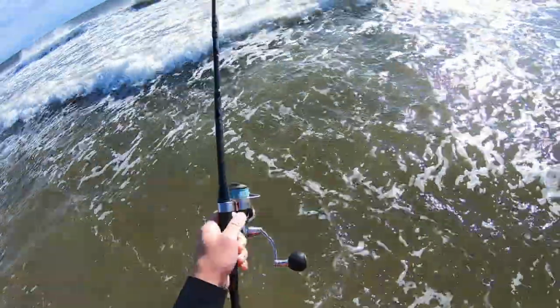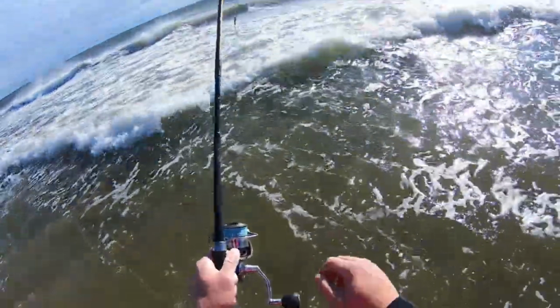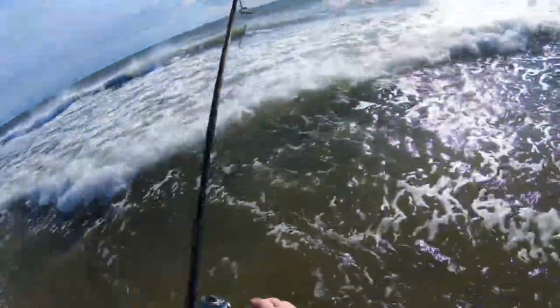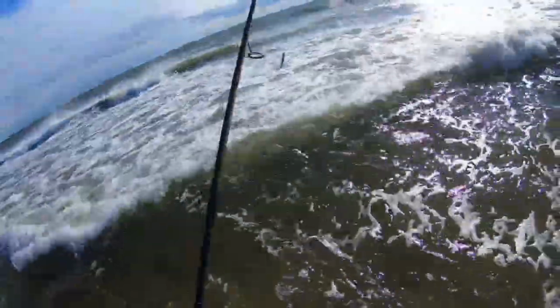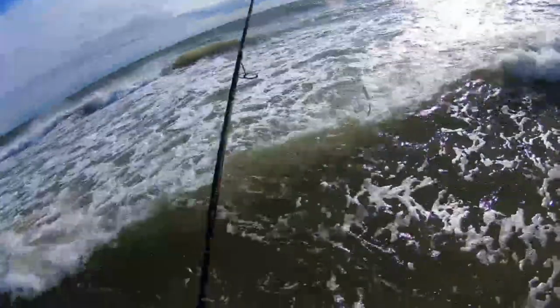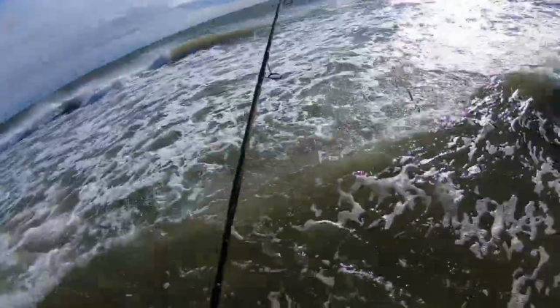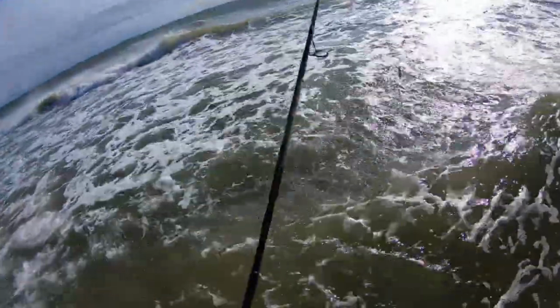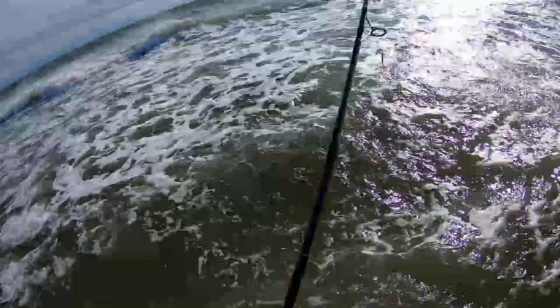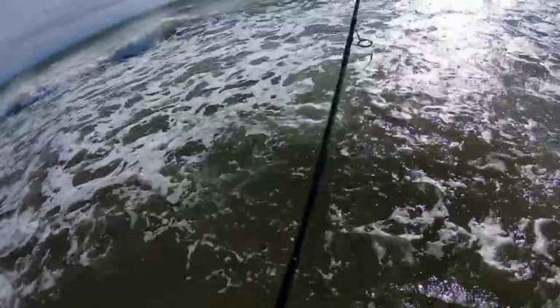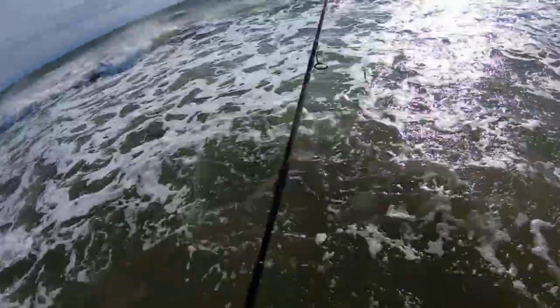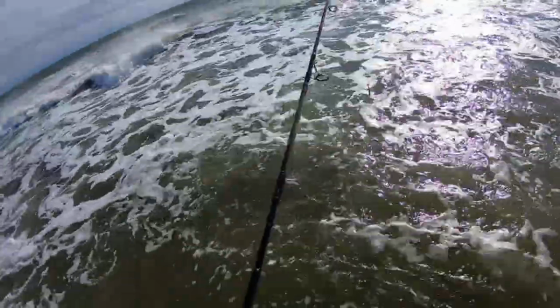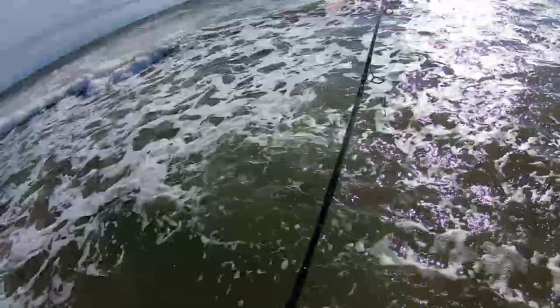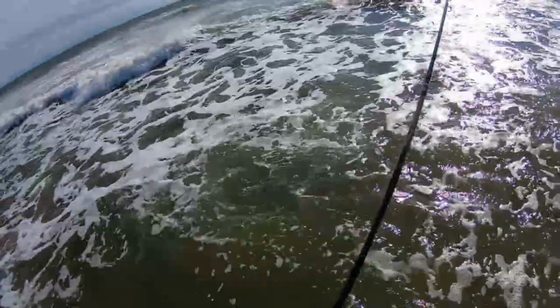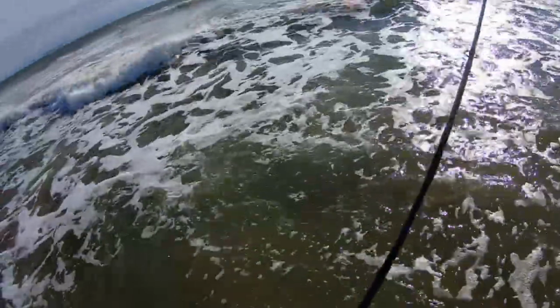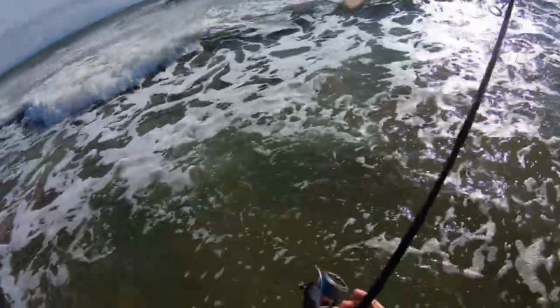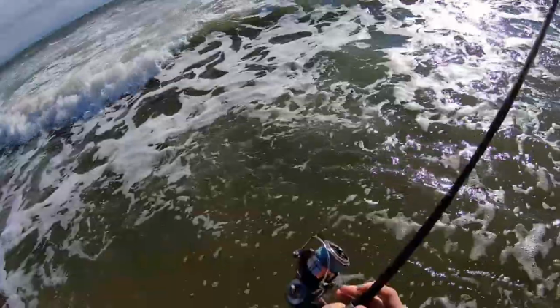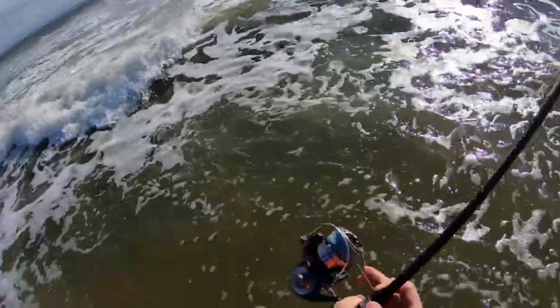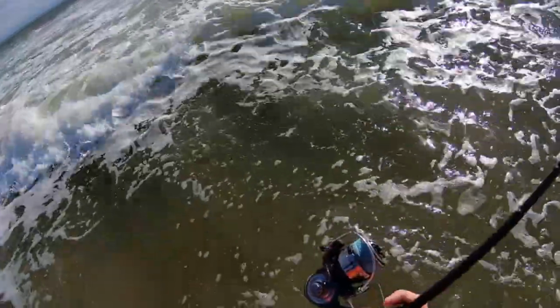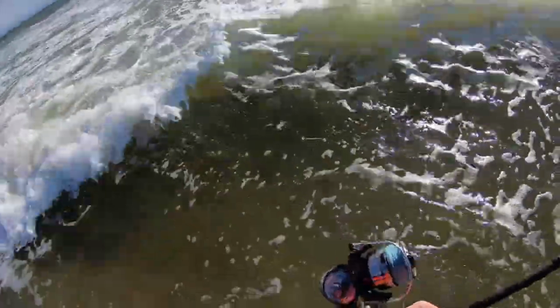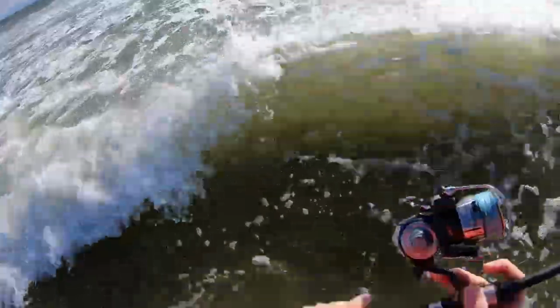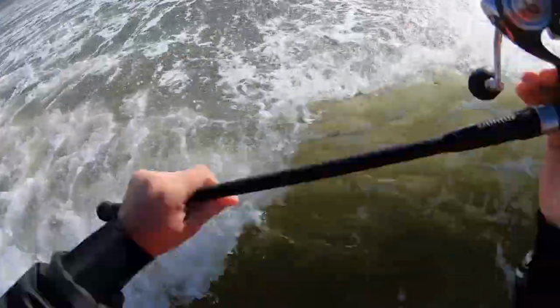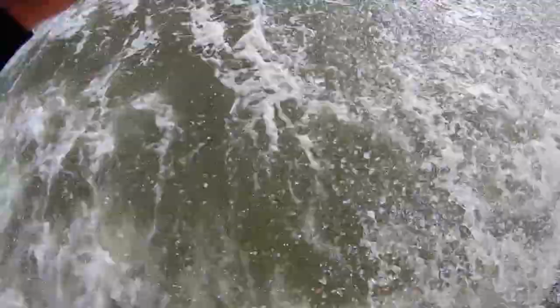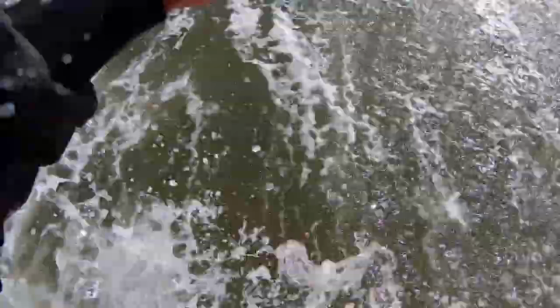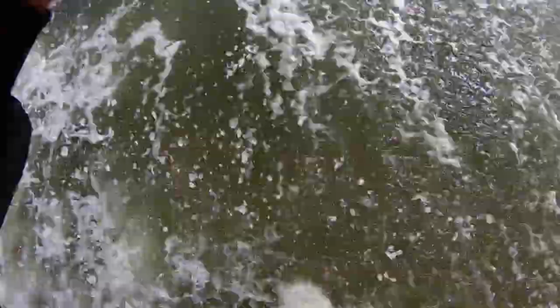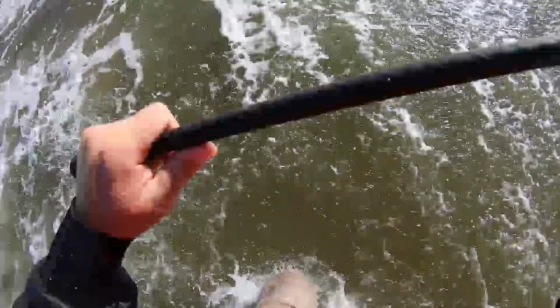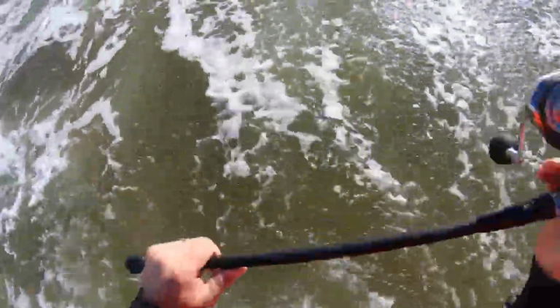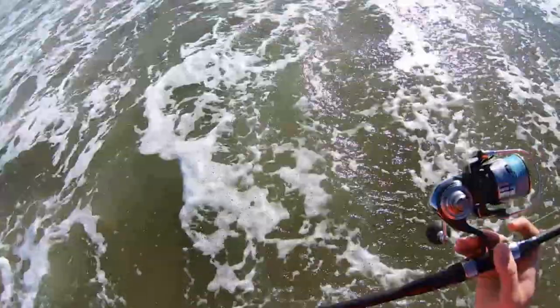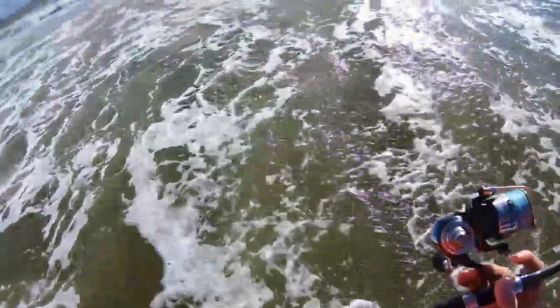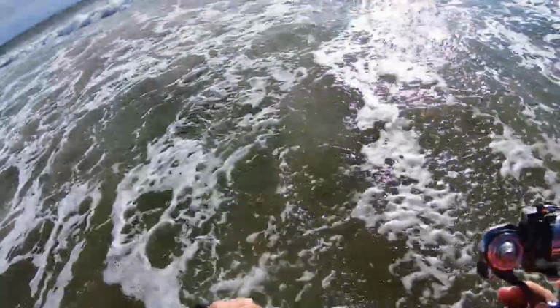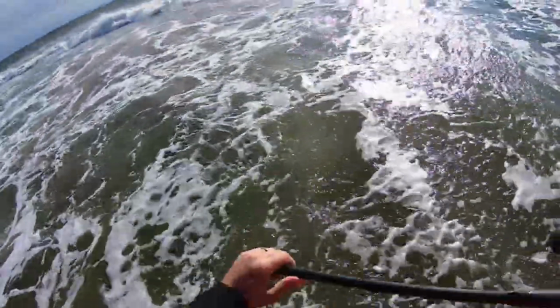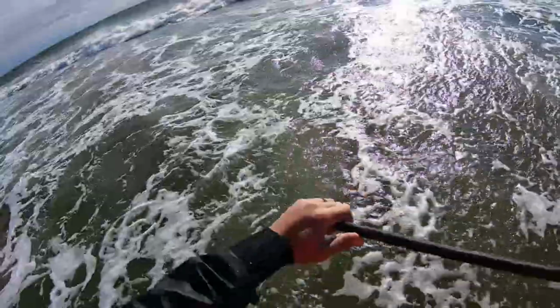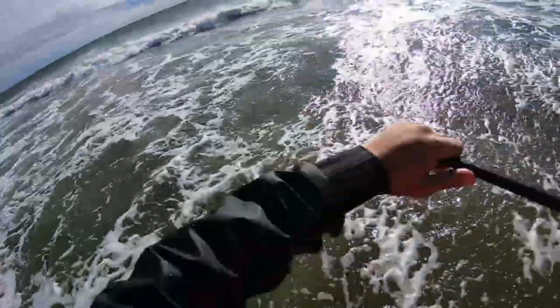The wind is honking out of the northwest, which is definitely not my favorite wind direction to fish from. Let's see what we can do here.